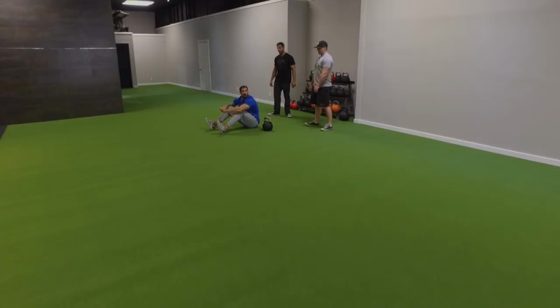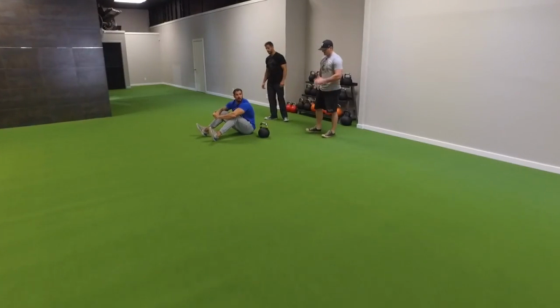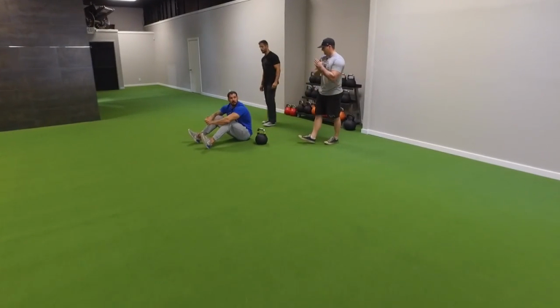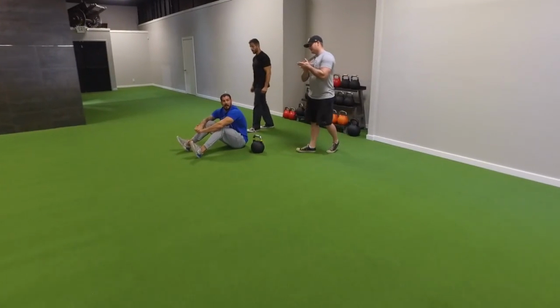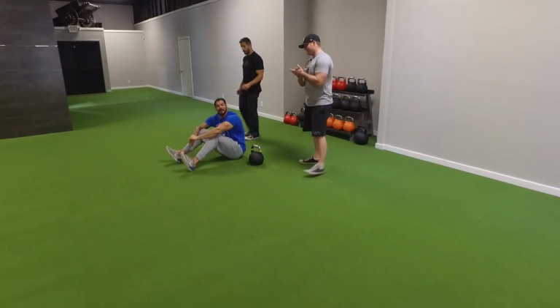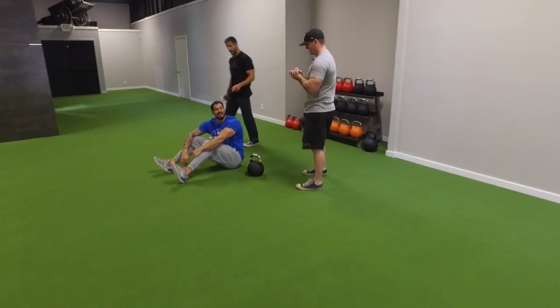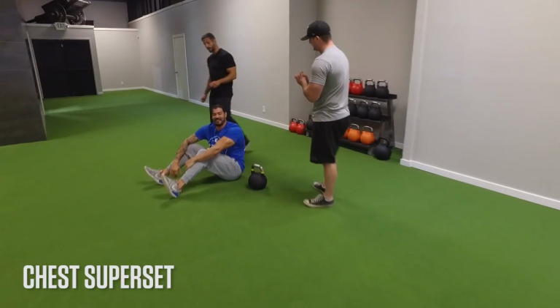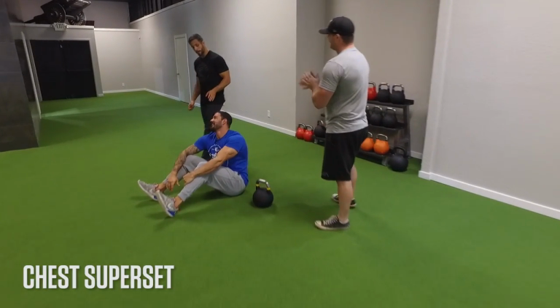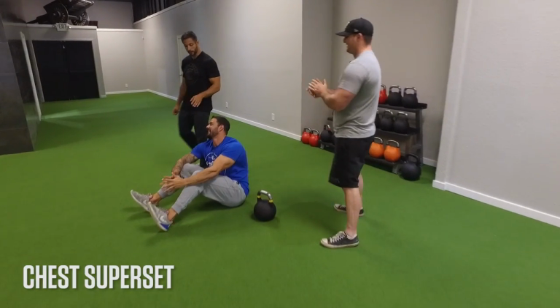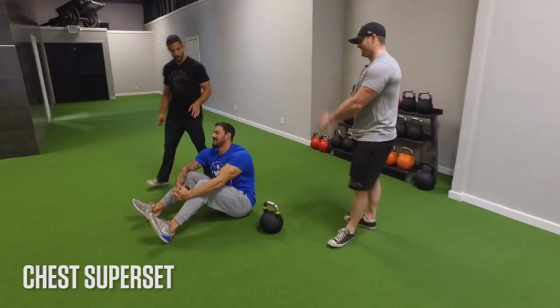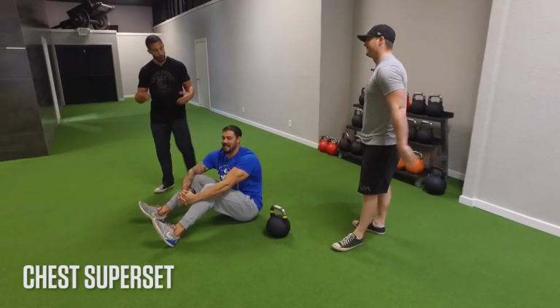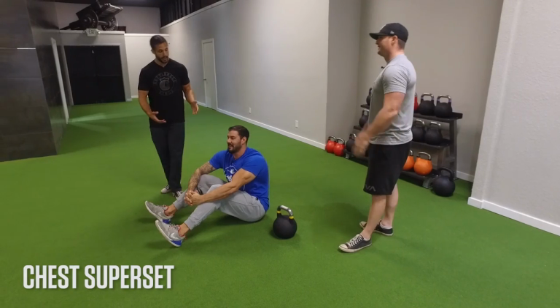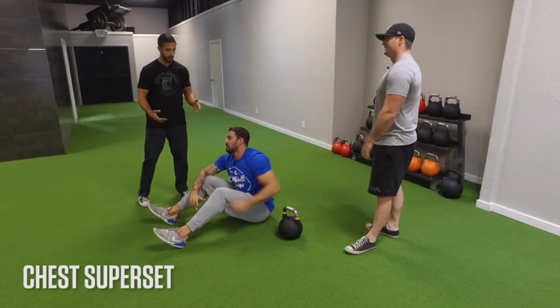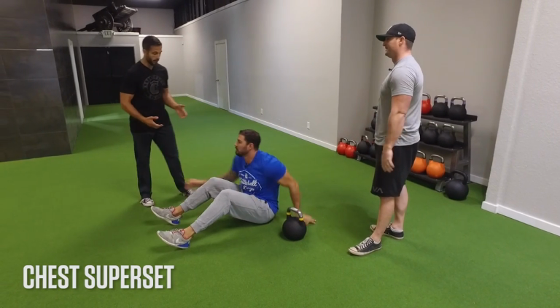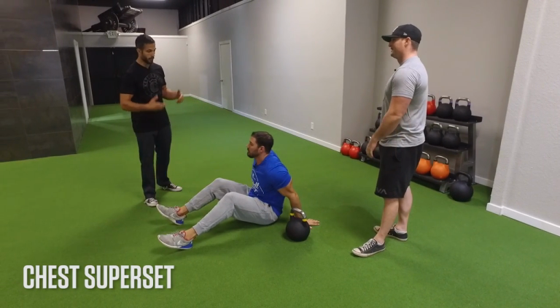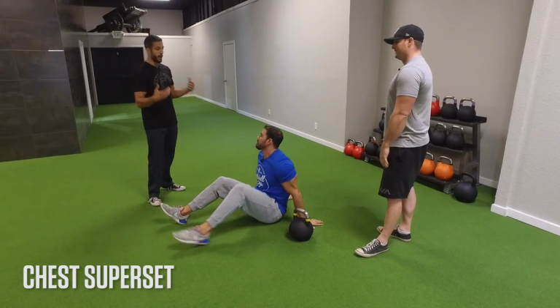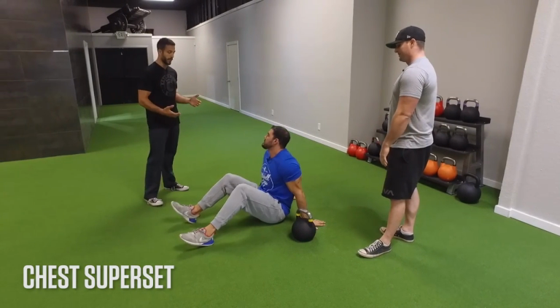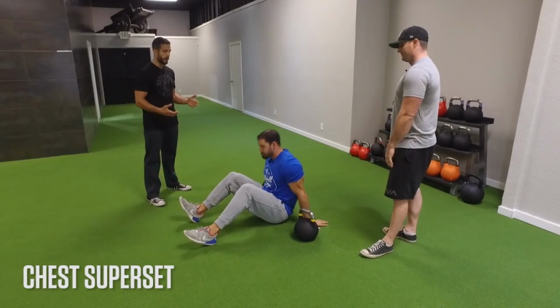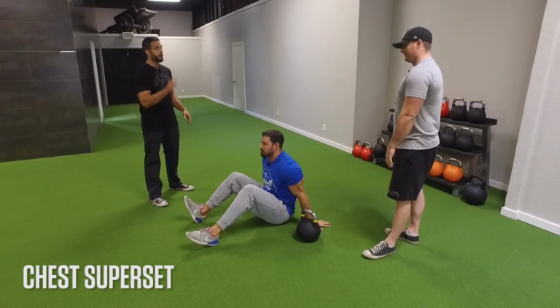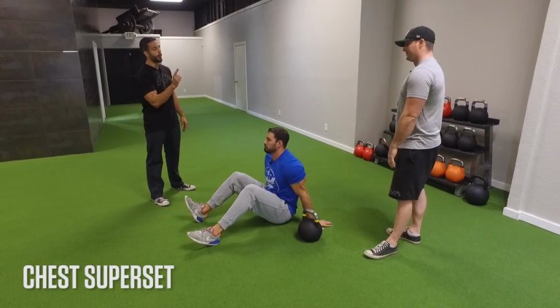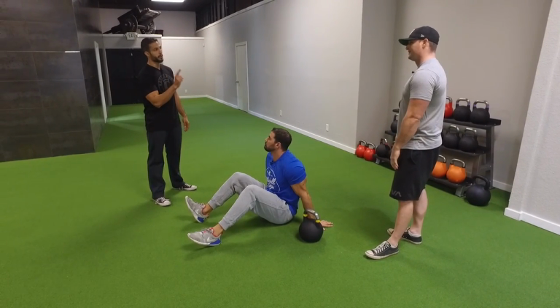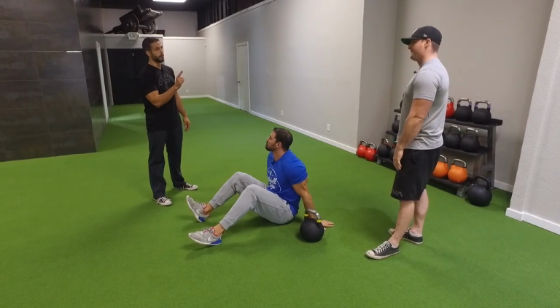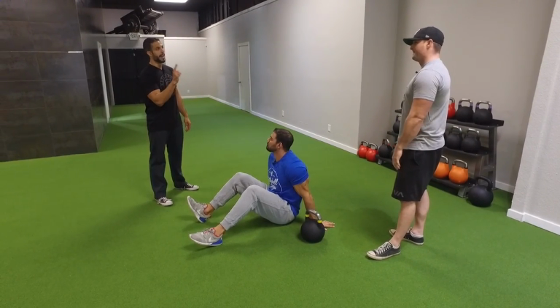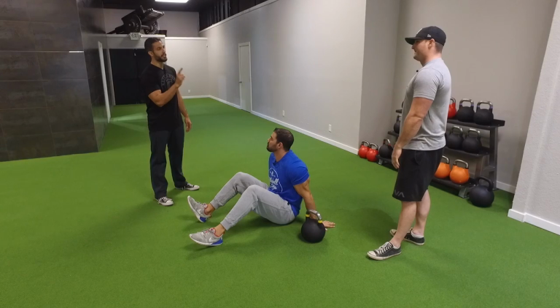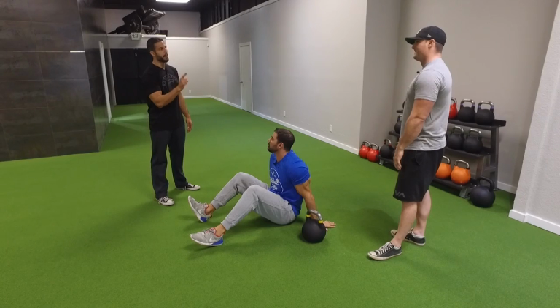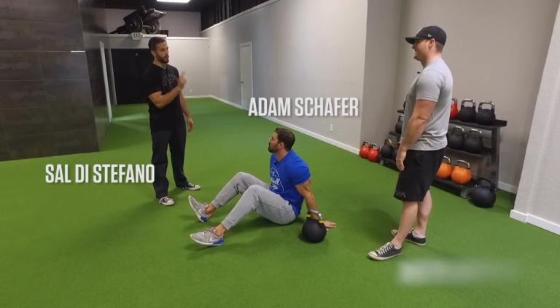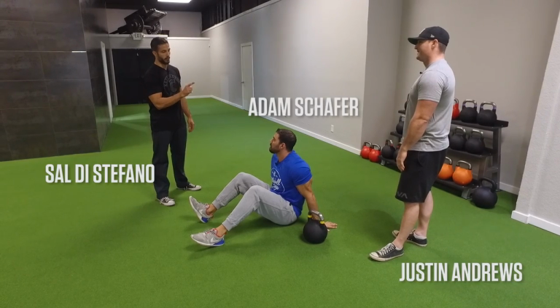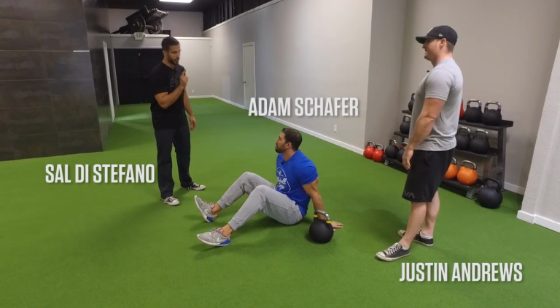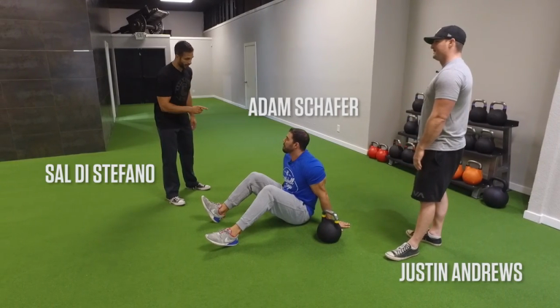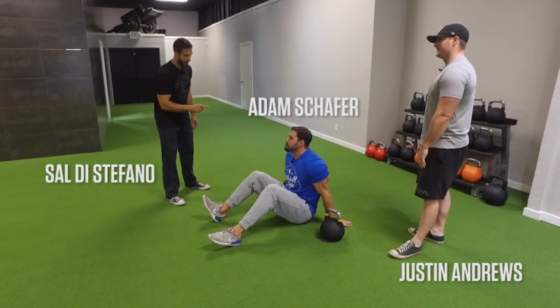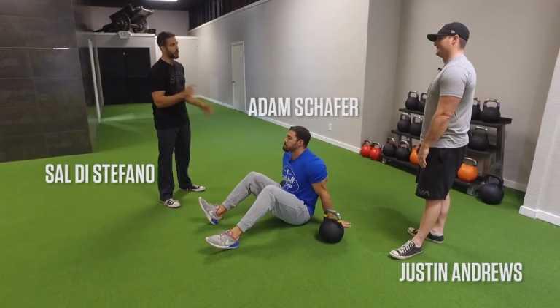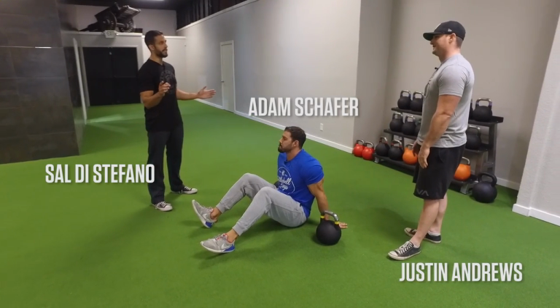Adam, as a physique competitor, you've incorporated kettlebells into your bodybuilding-type training. But the one muscle group I never see anybody use kettlebells for is chest. Which is a huge mistake.